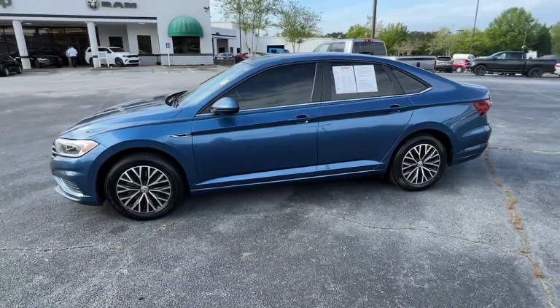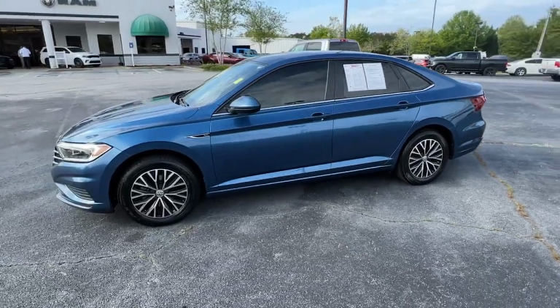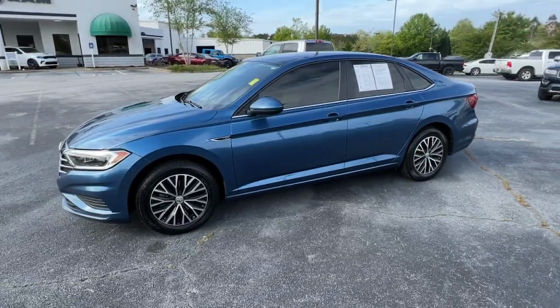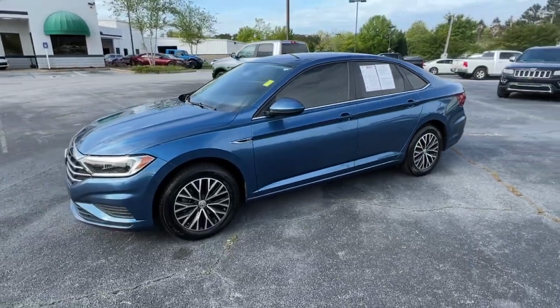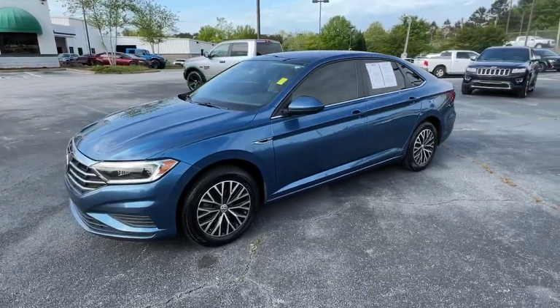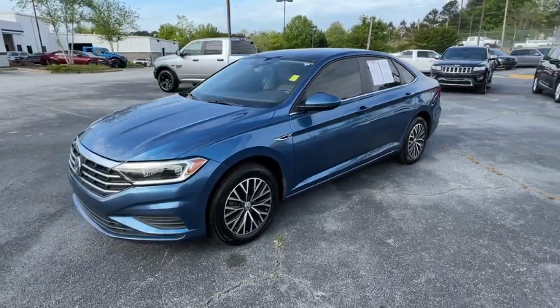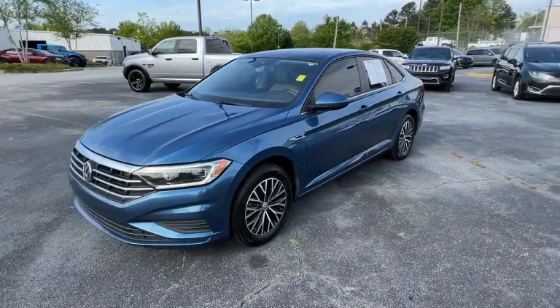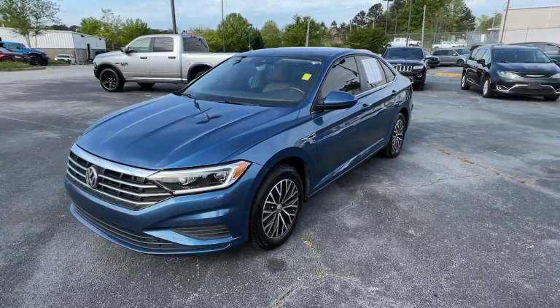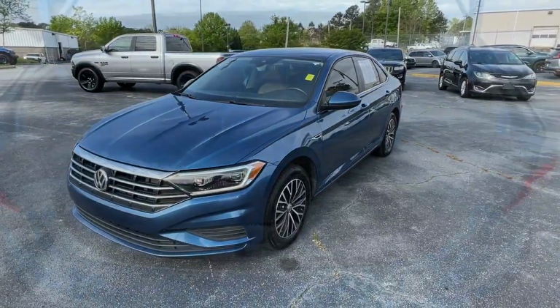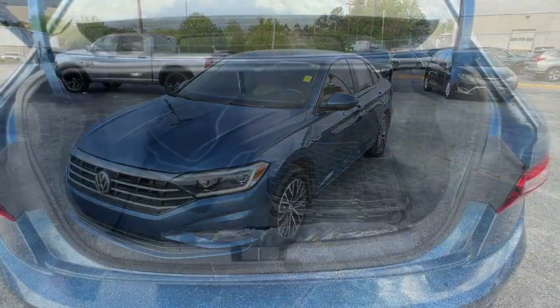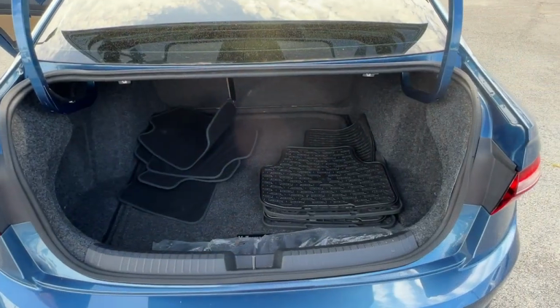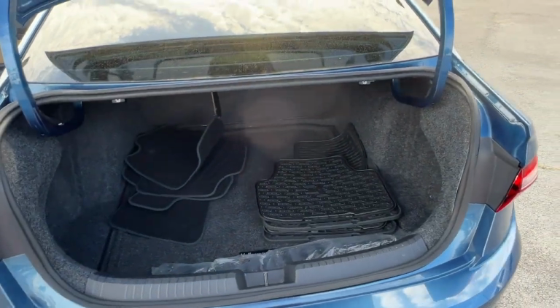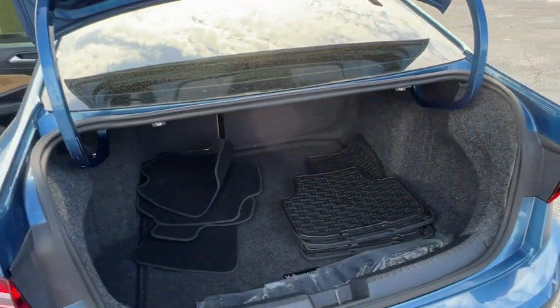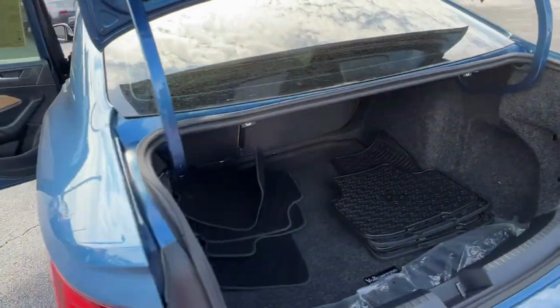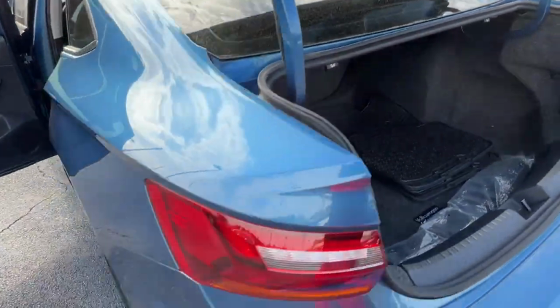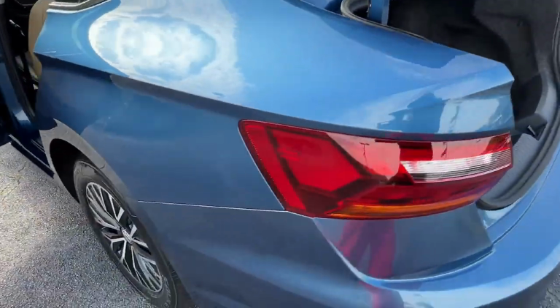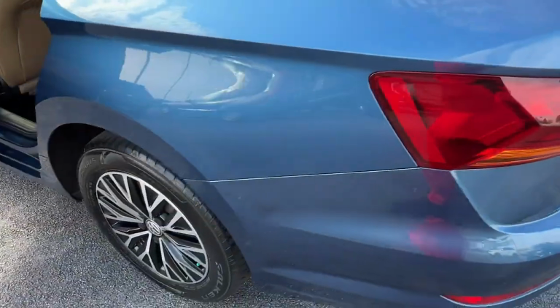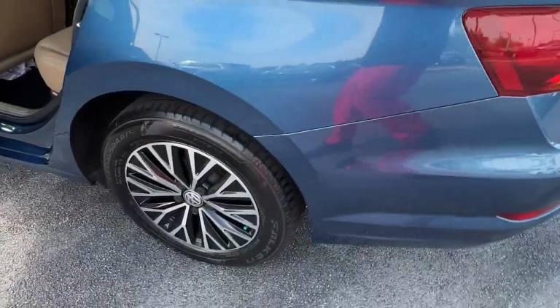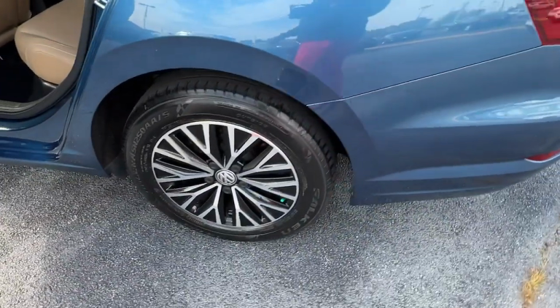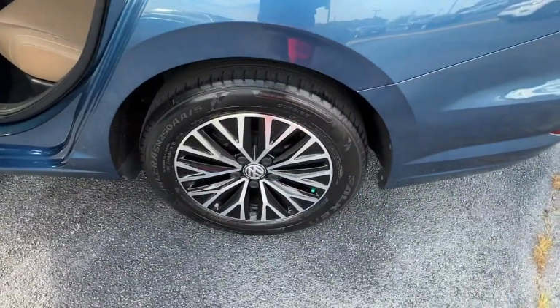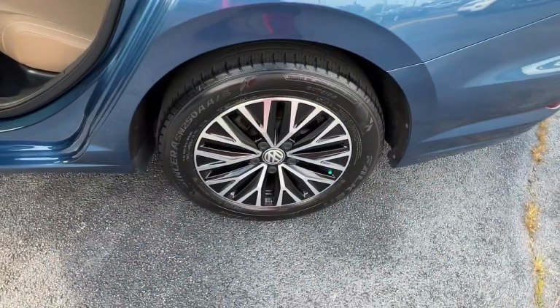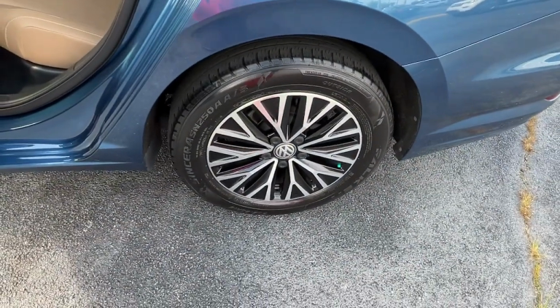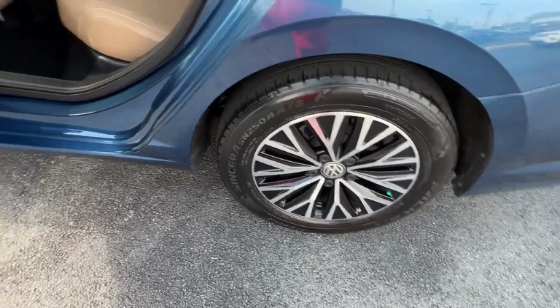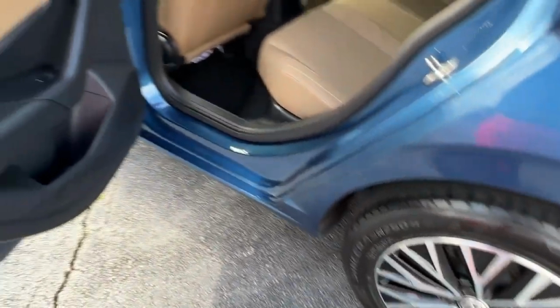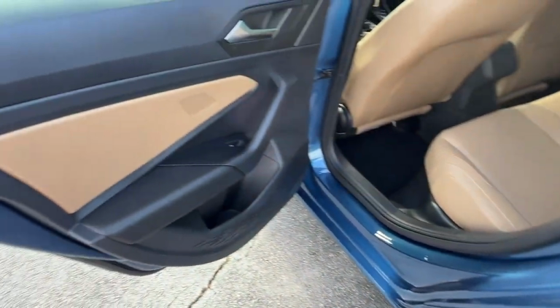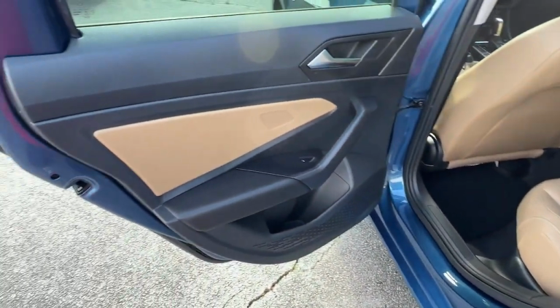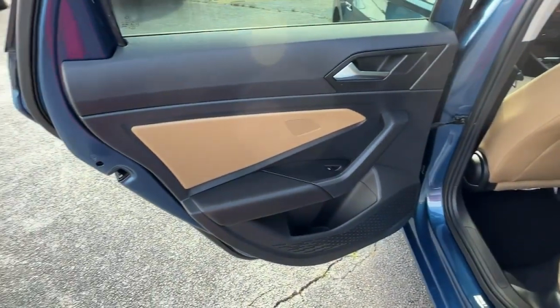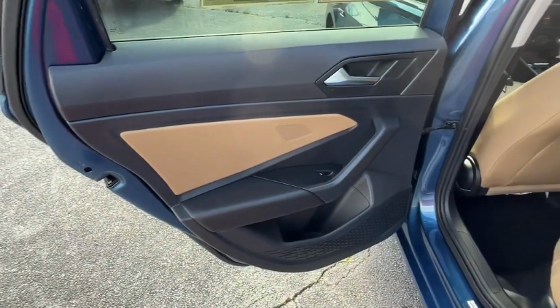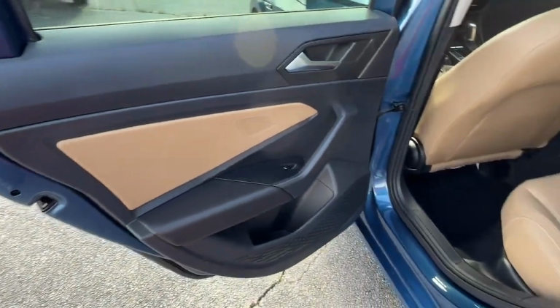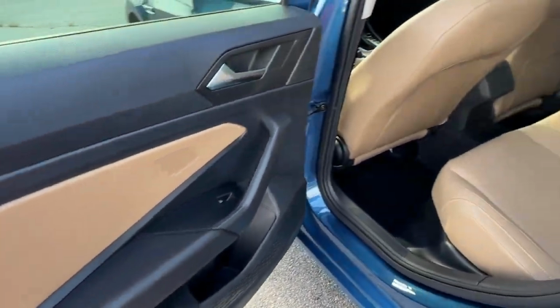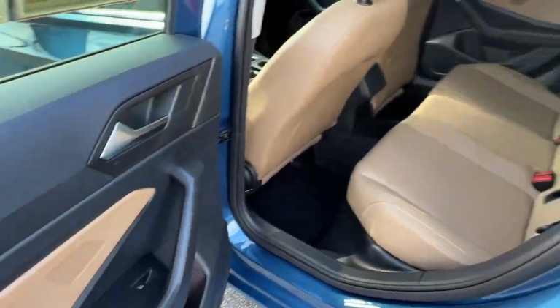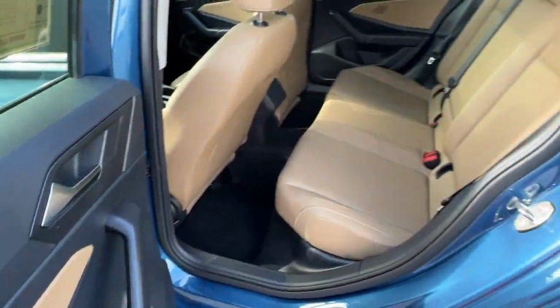Sunroof, keyless entry, backup camera, keyless start, adaptive cruise control, premium sound system, heated mirrors, satellite radio, lane-keeping assist, multi-zone AC.